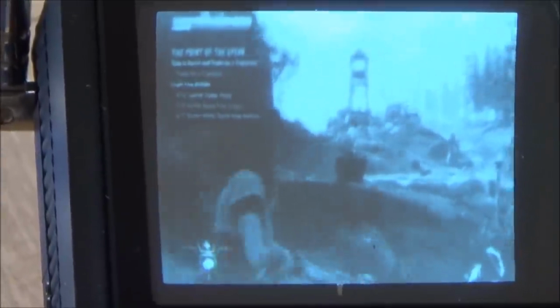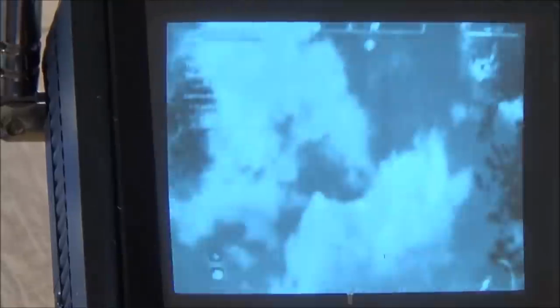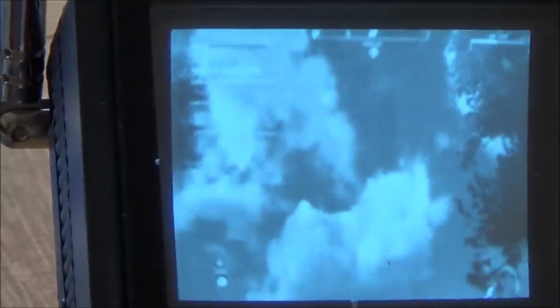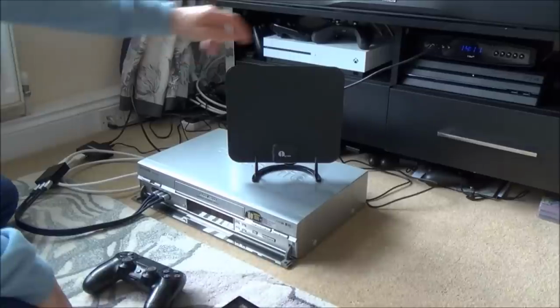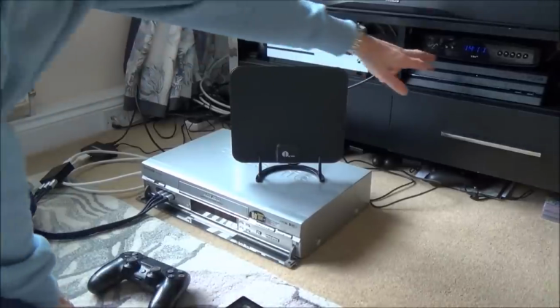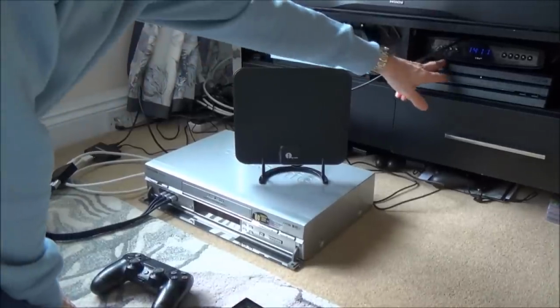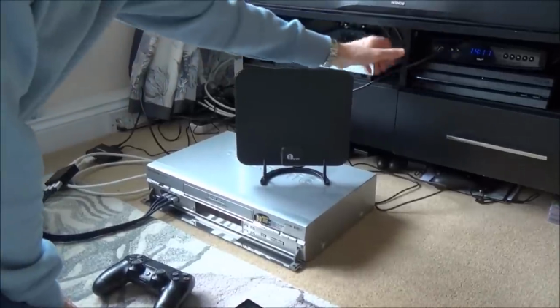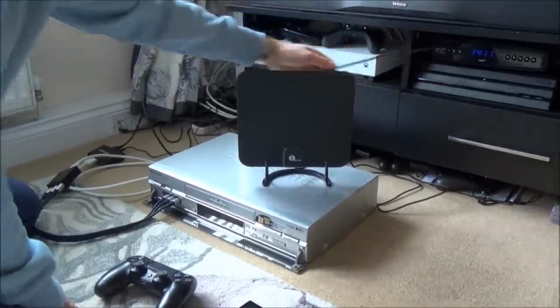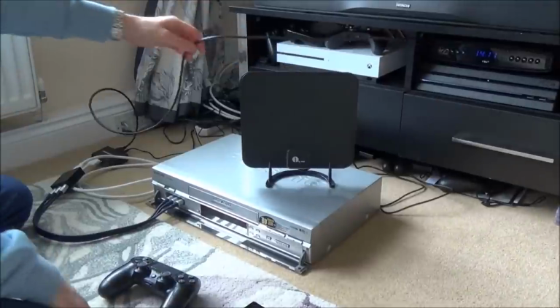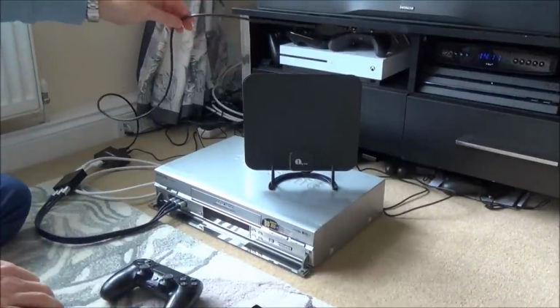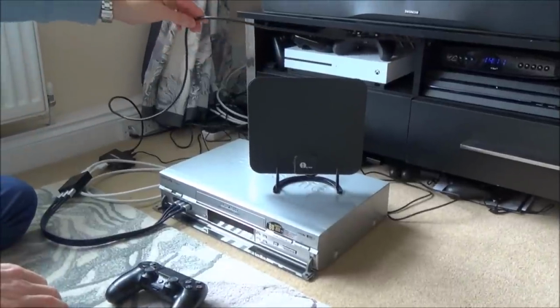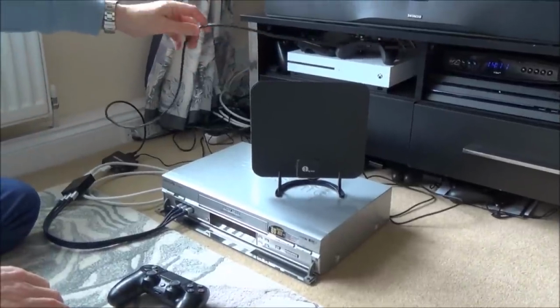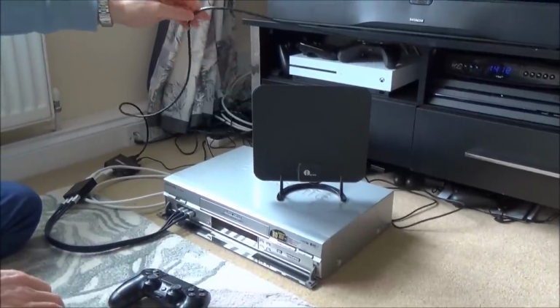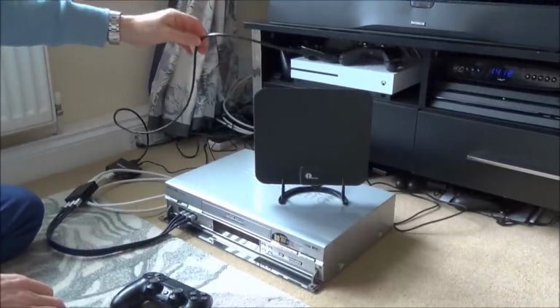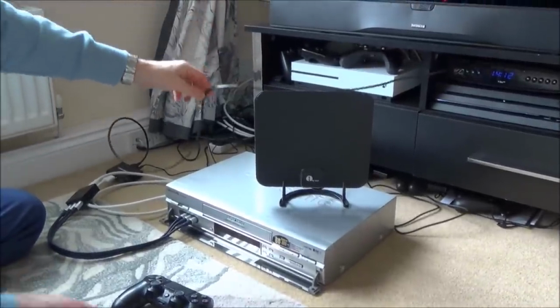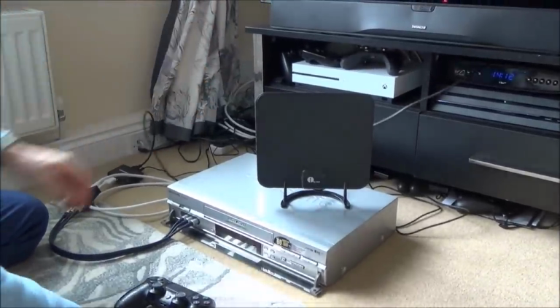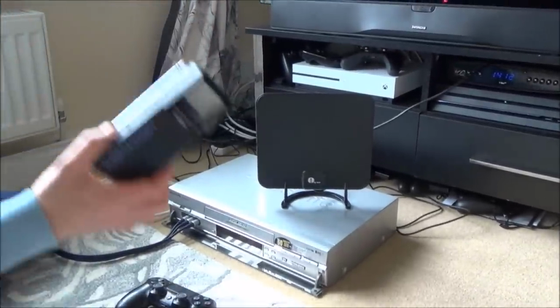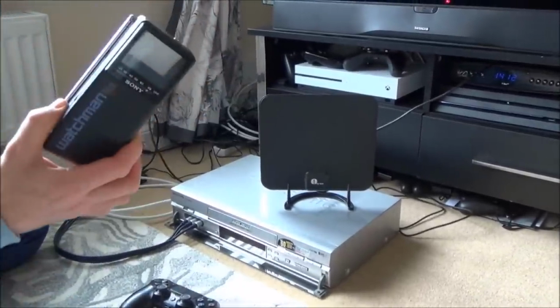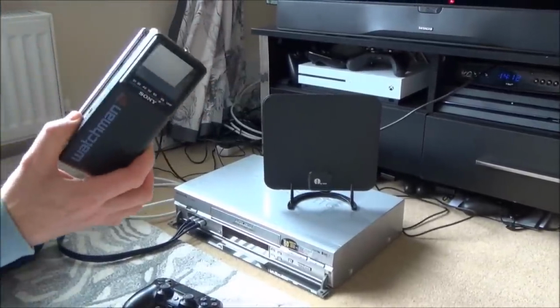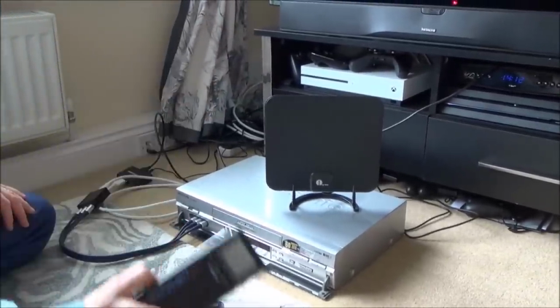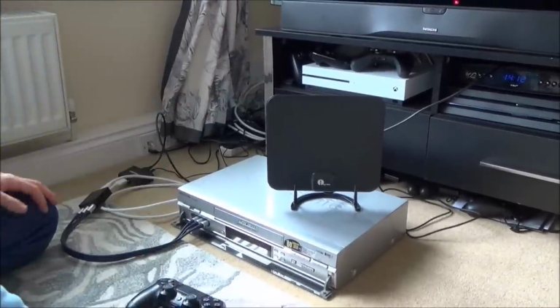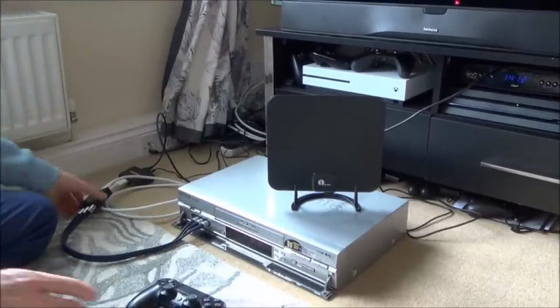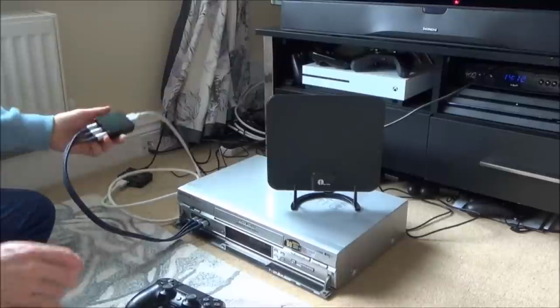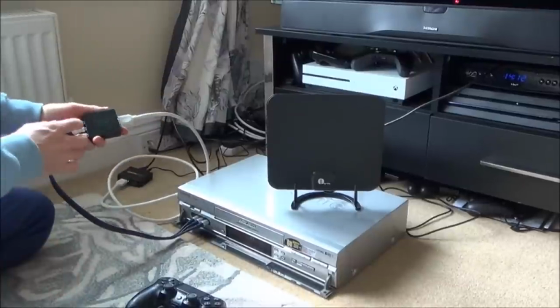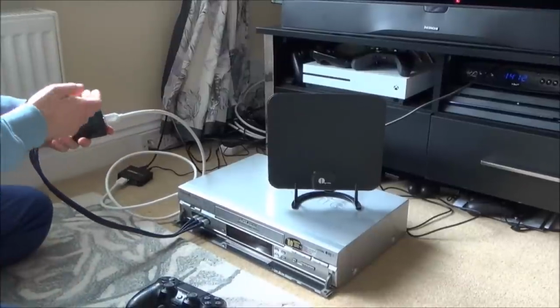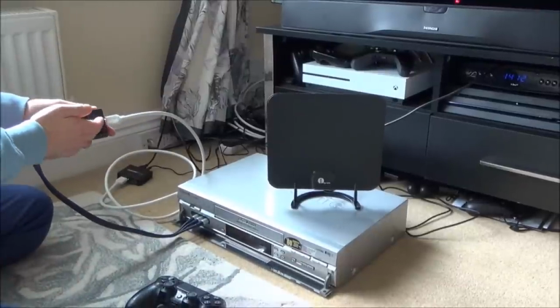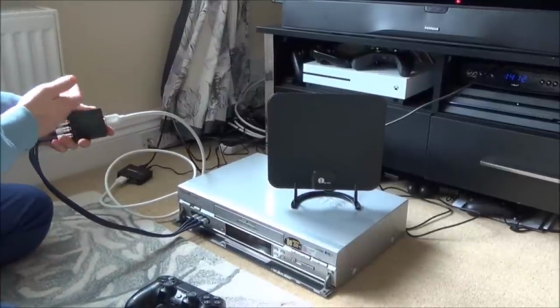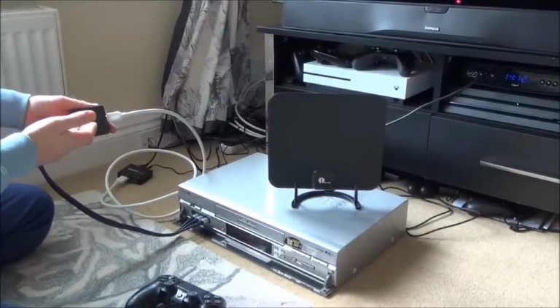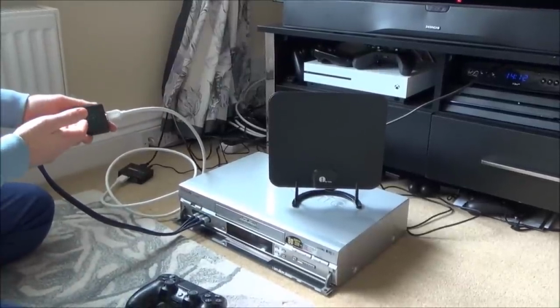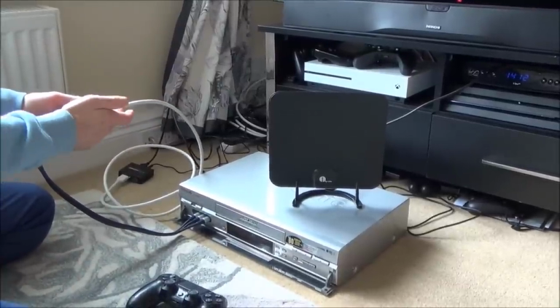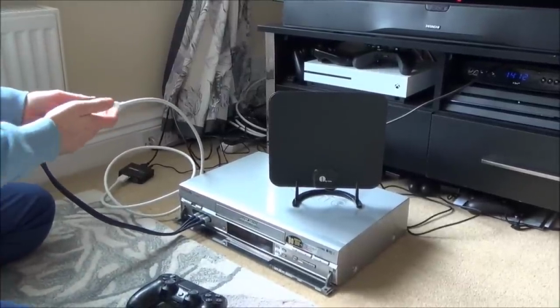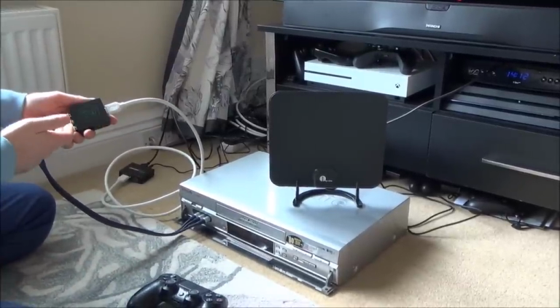Let me show you the setup. Here we have the PS4 Pro and out of it we've got the HDMI cable which is digital. We need to convert the signal to analogue so that this can recognise it.